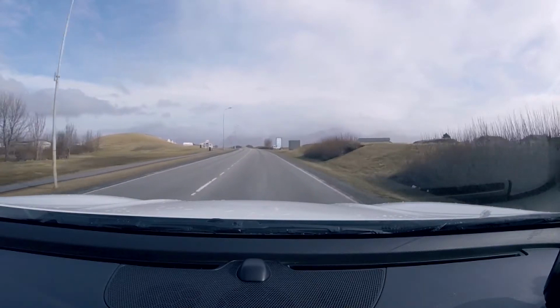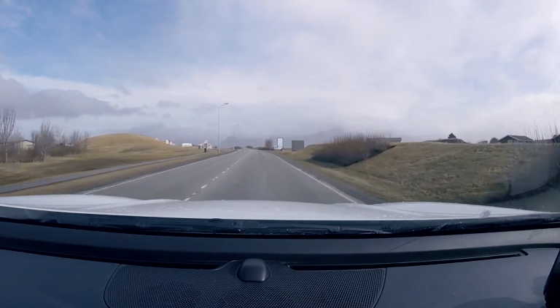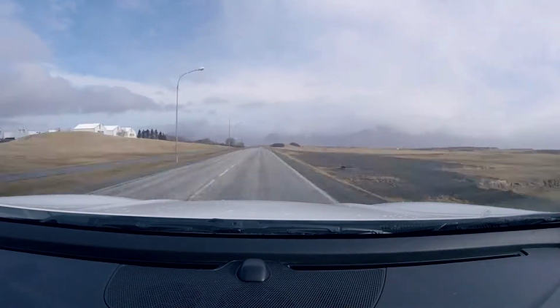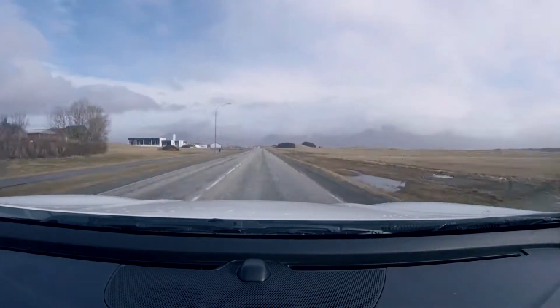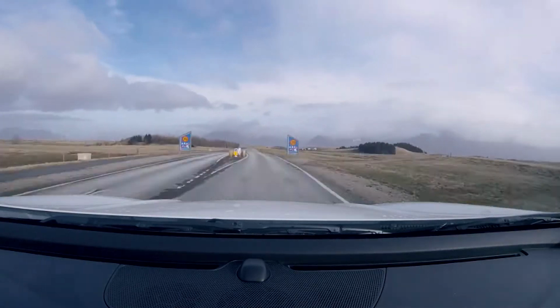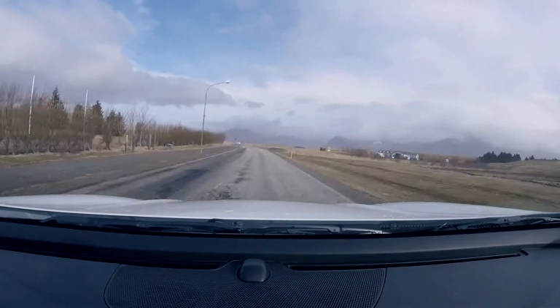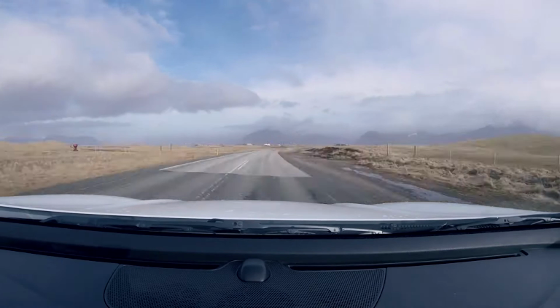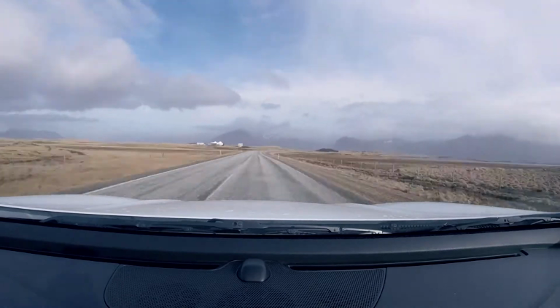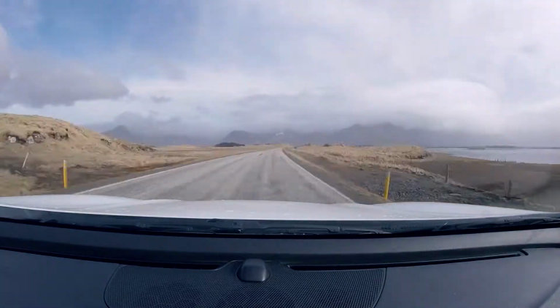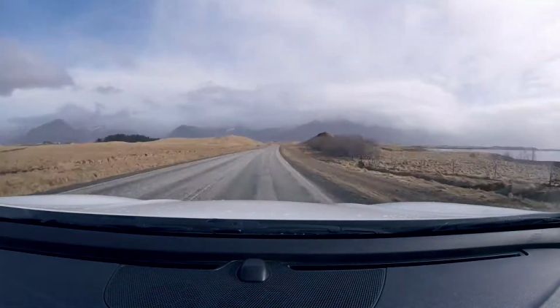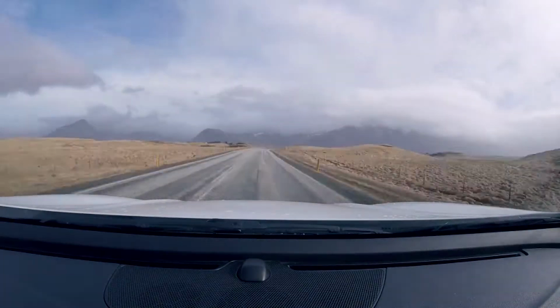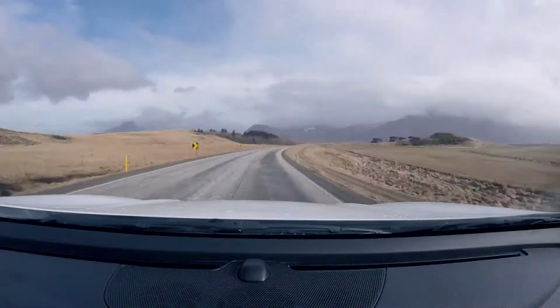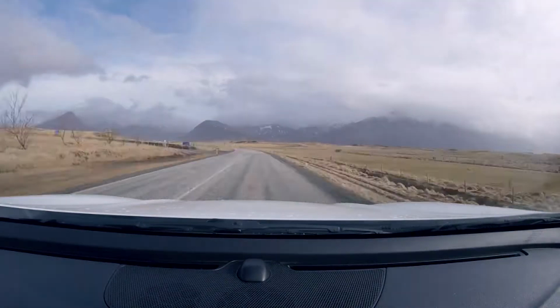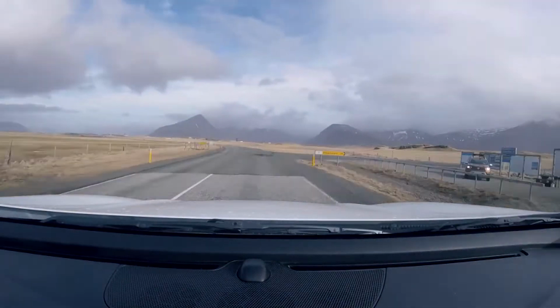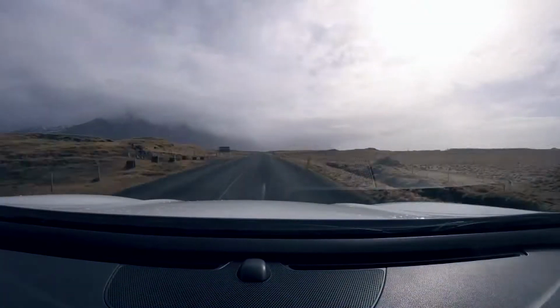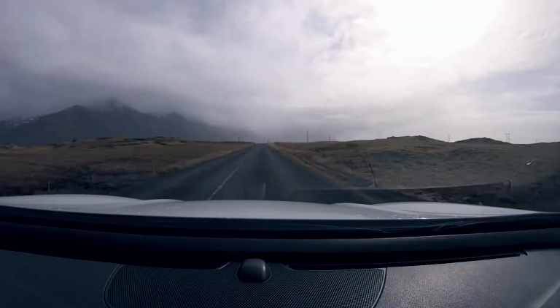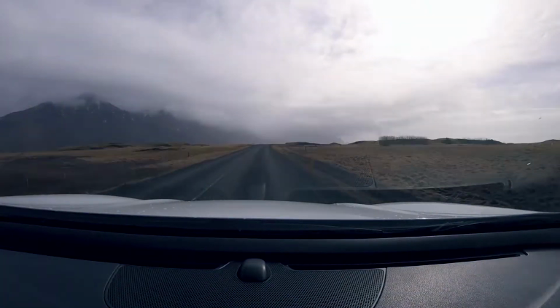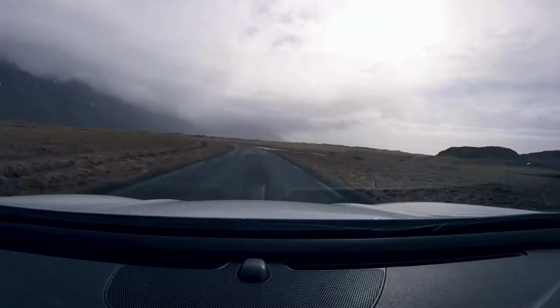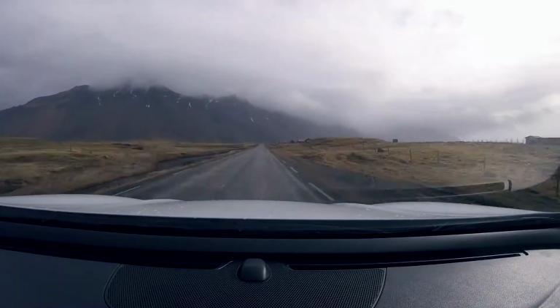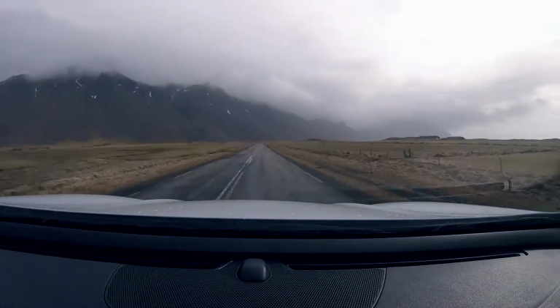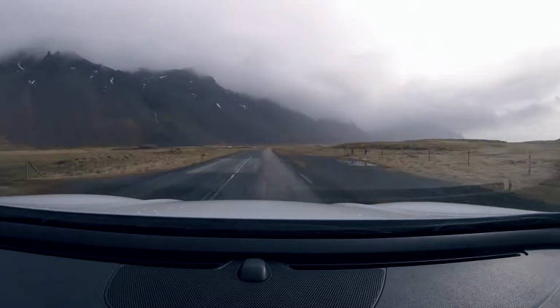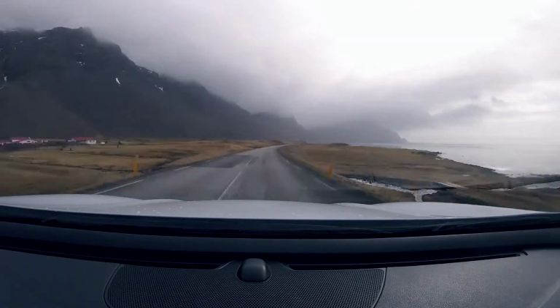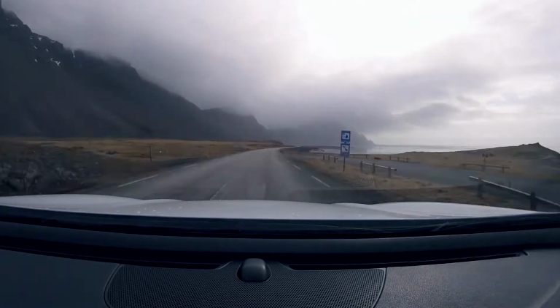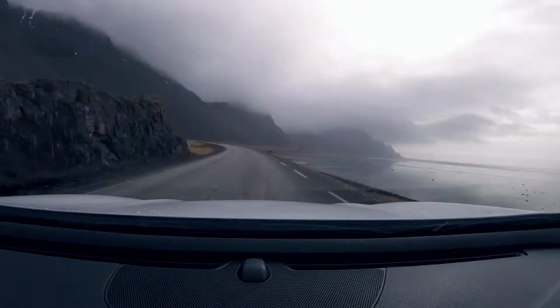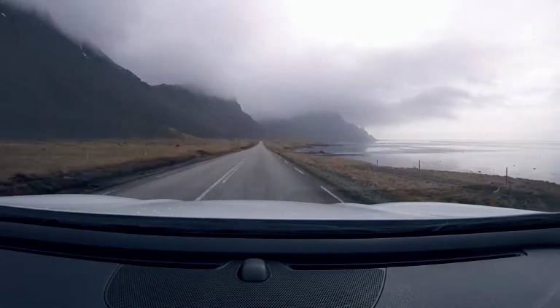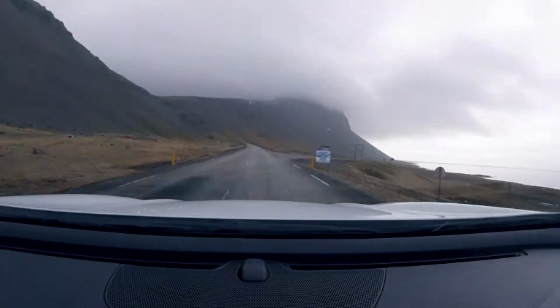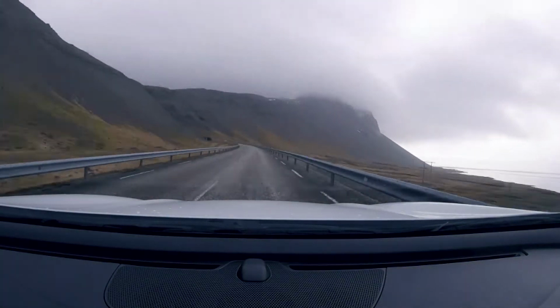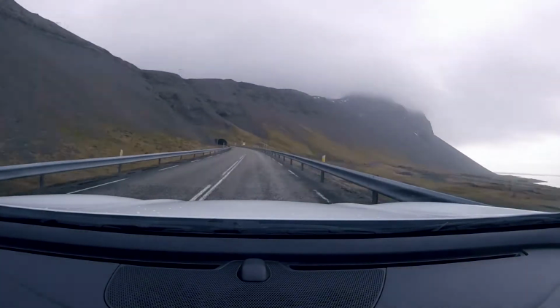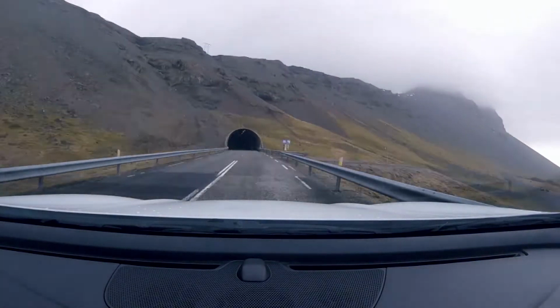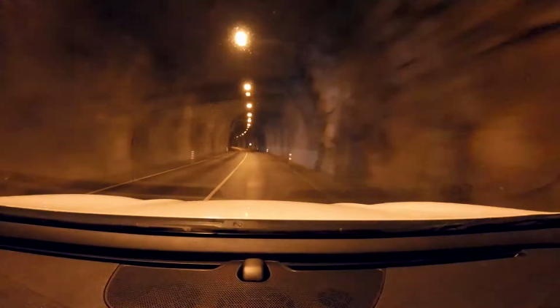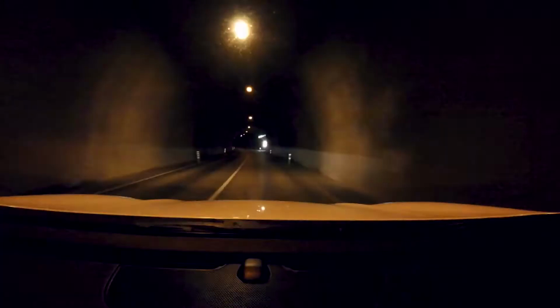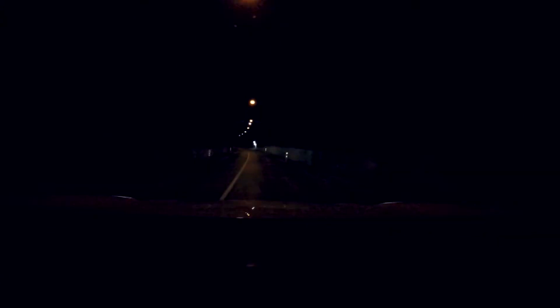No sooner than we arrive in Hup, we're setting off on our next destination, located in Selysfjöld. We are again reminded of the dramatic landscapes as we journey along the lonely roads.